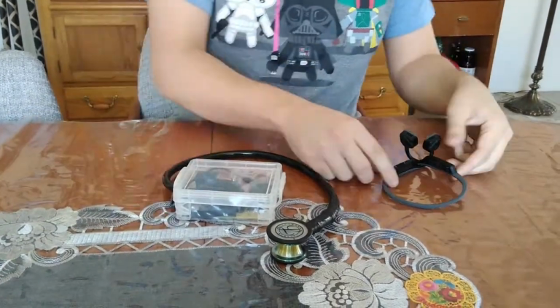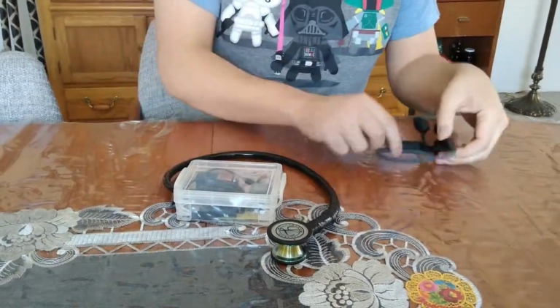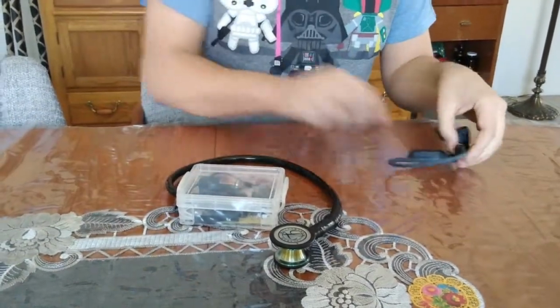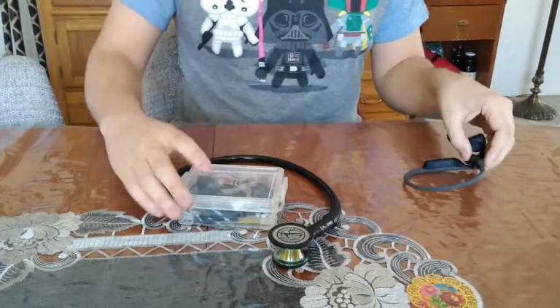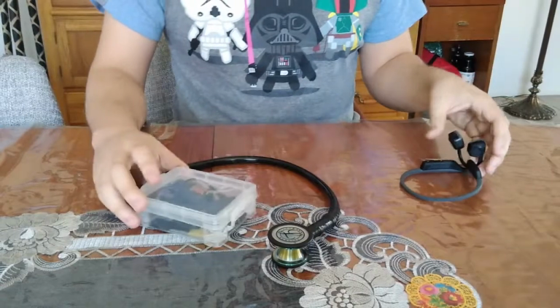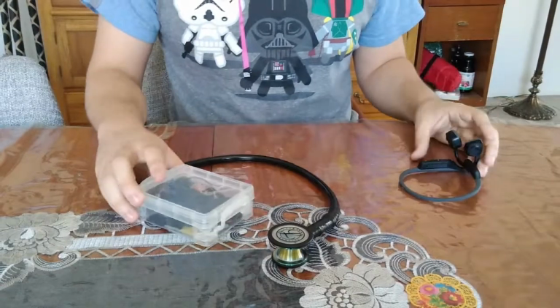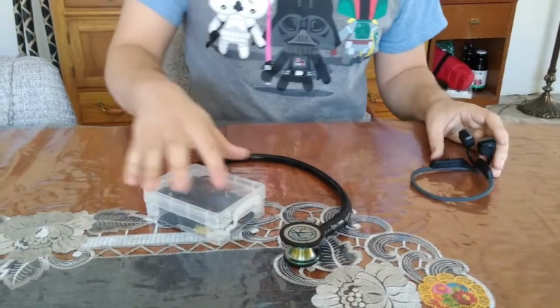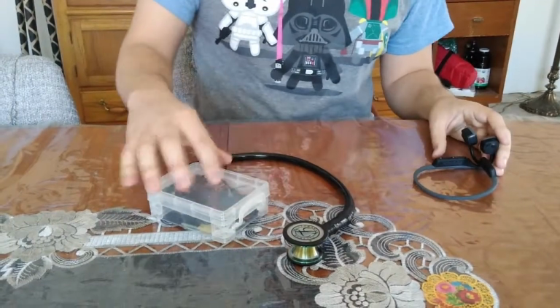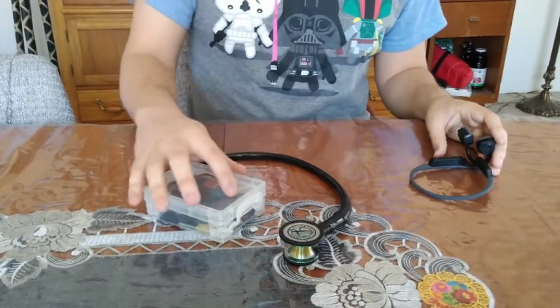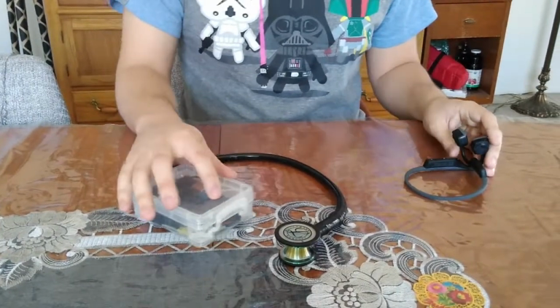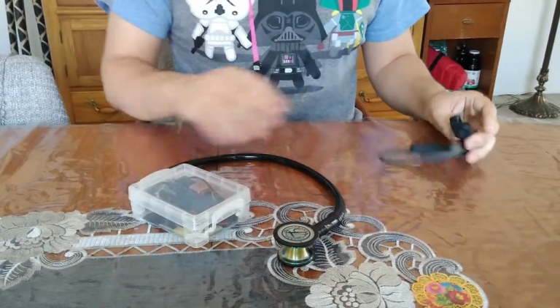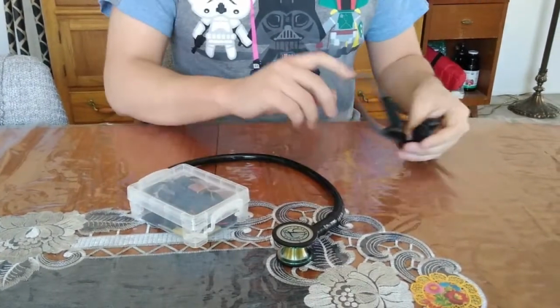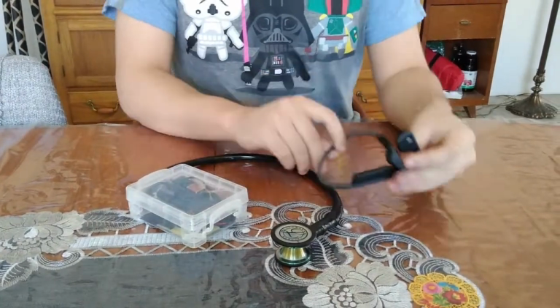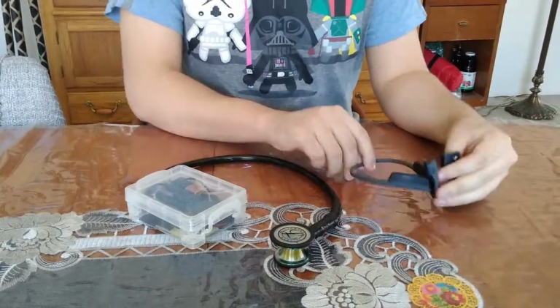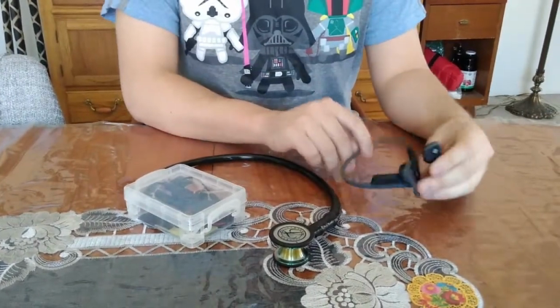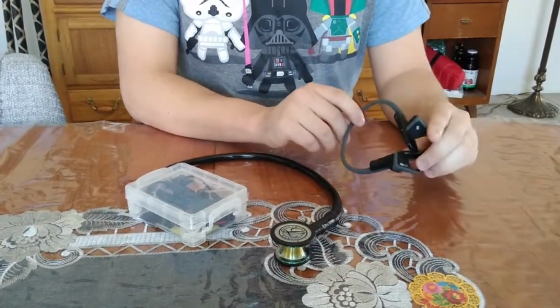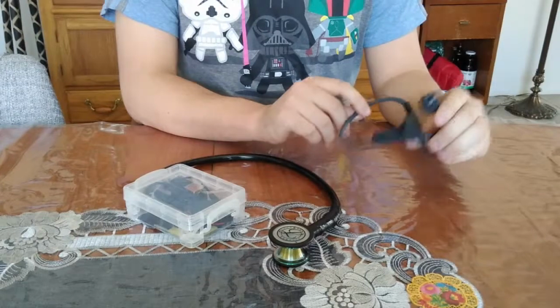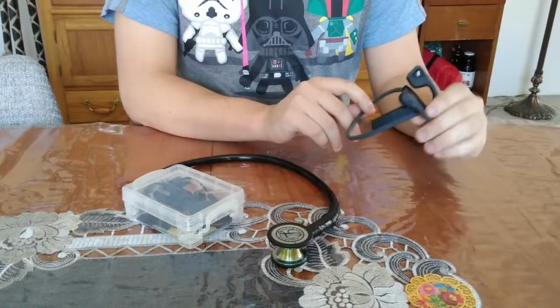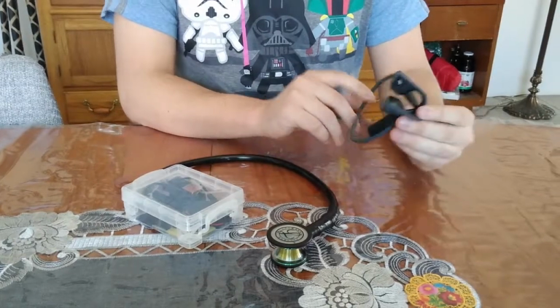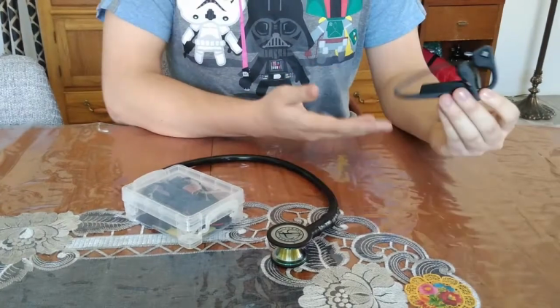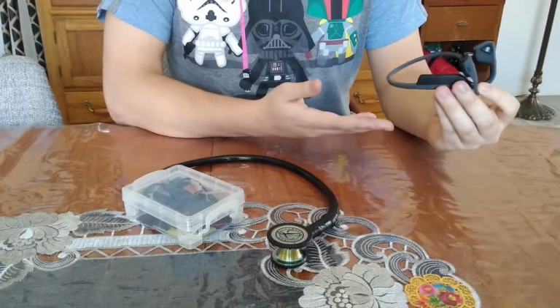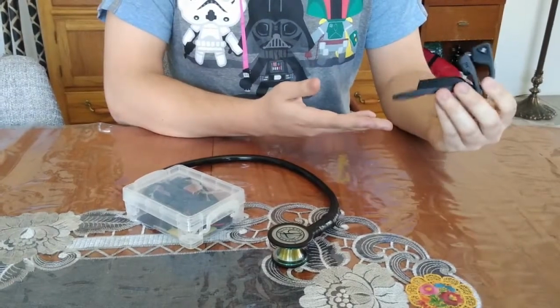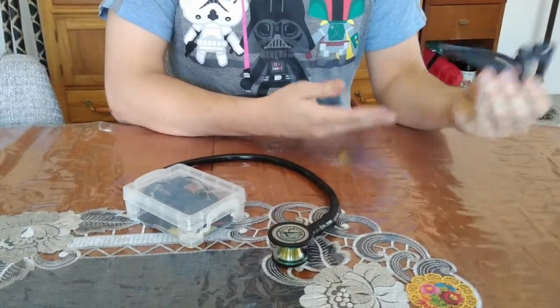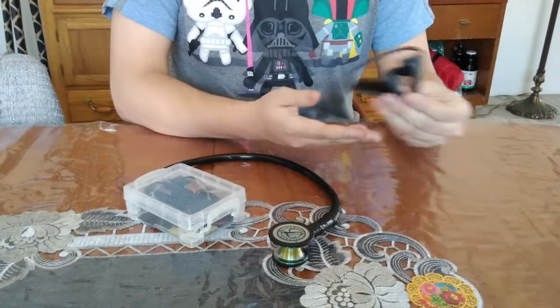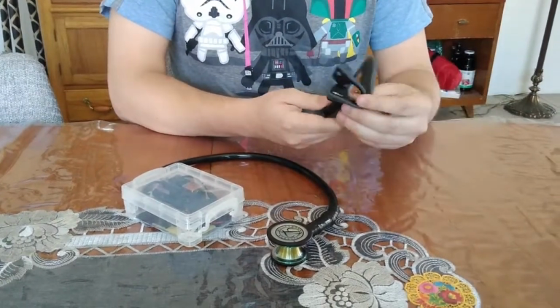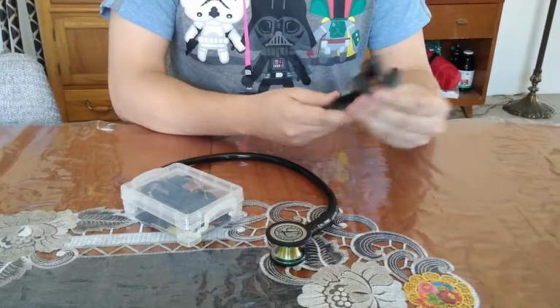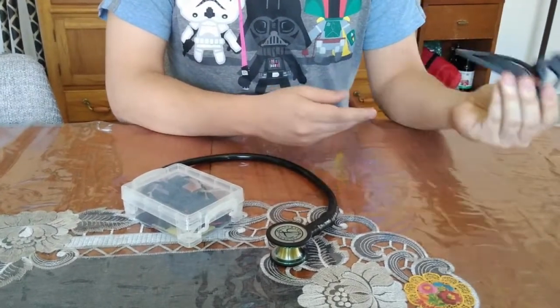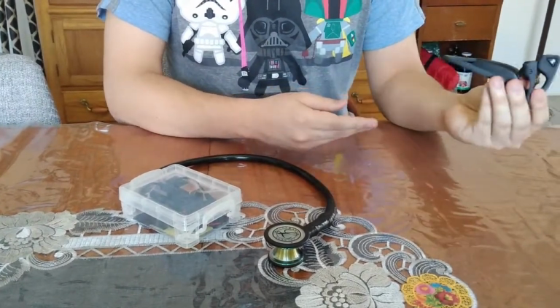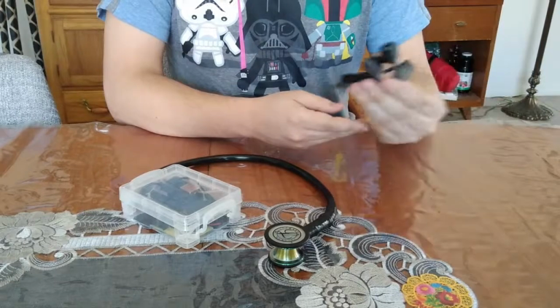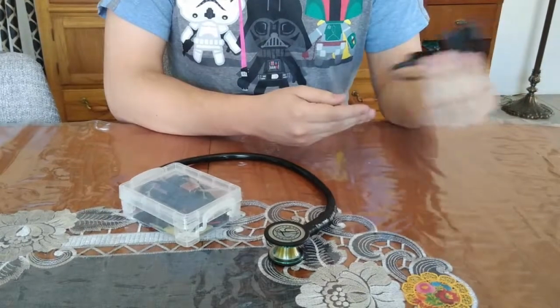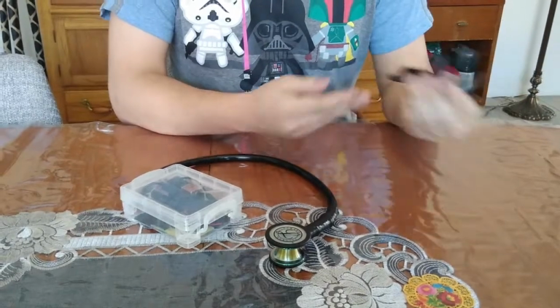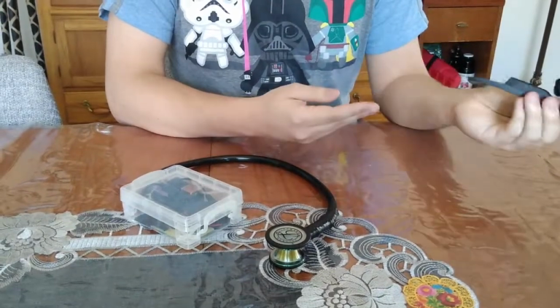The third part is the Bluetooth transmitter. We have it connected to Bluetooth so you can connect it to any headset or any phone with Bluetooth capabilities to hear and record these heartbeat and lung sounds.